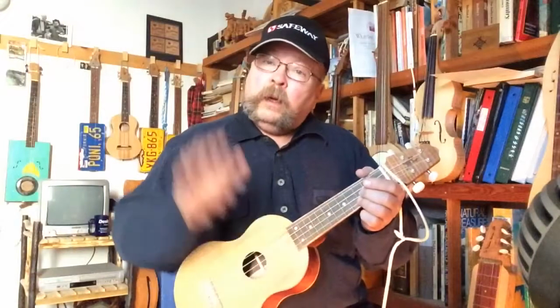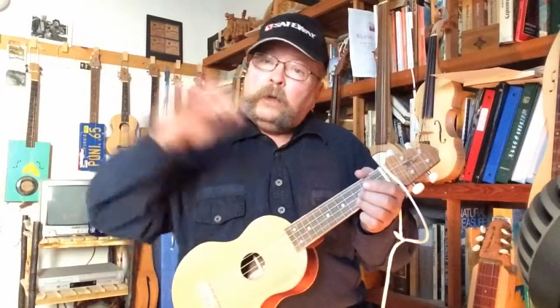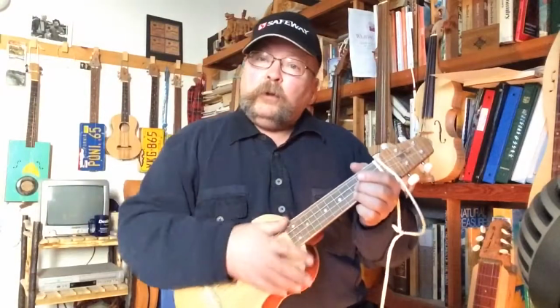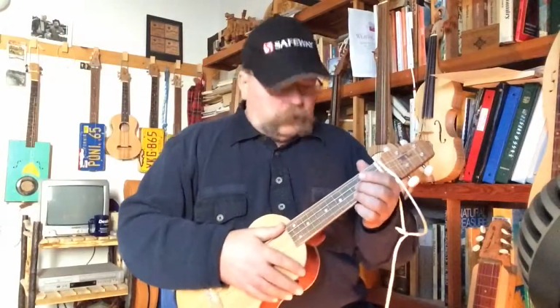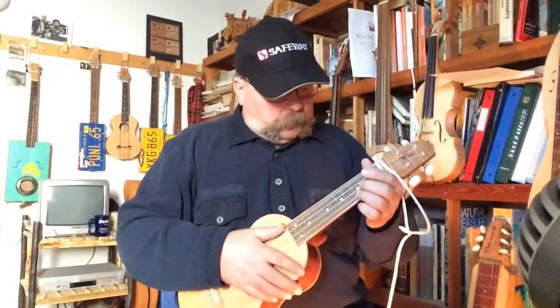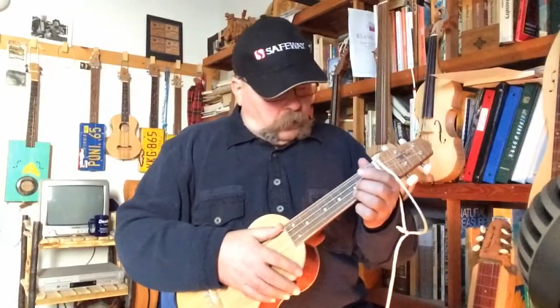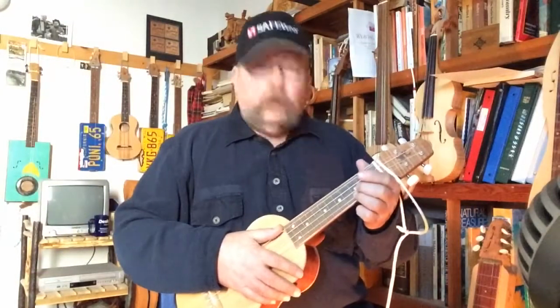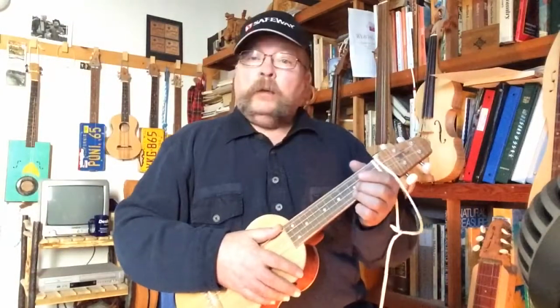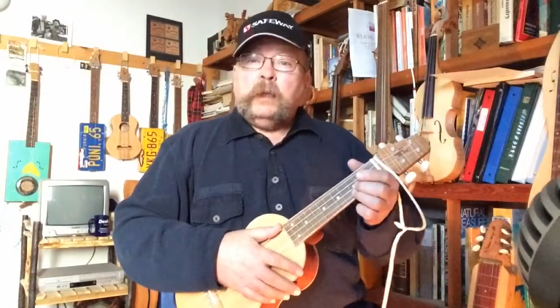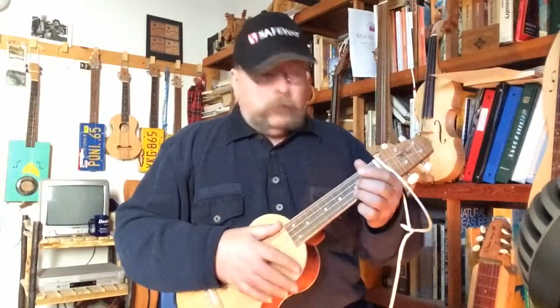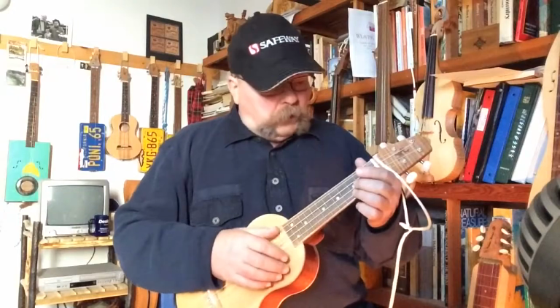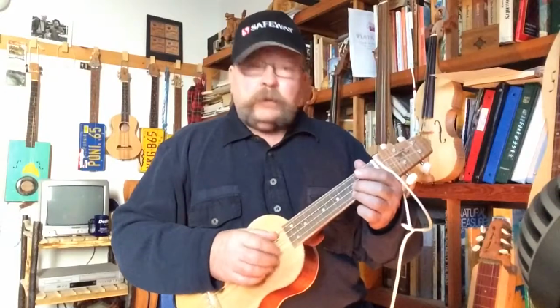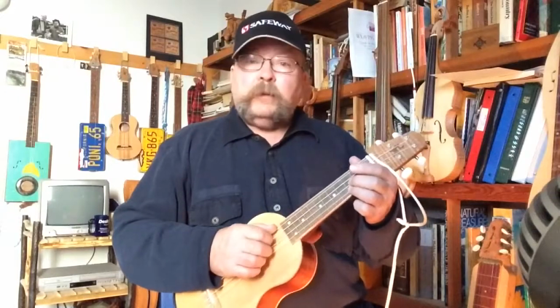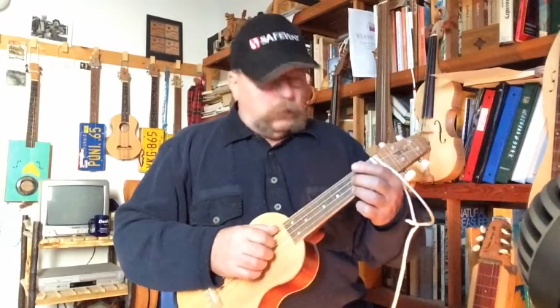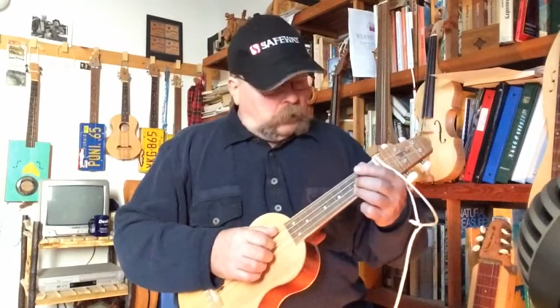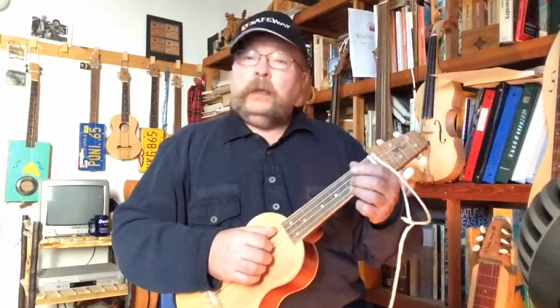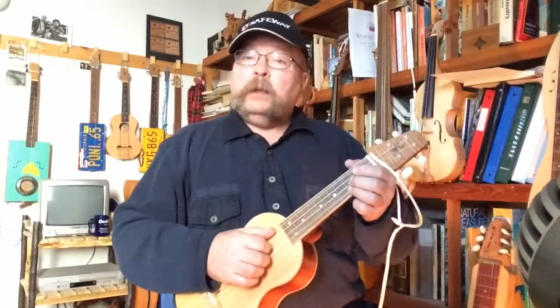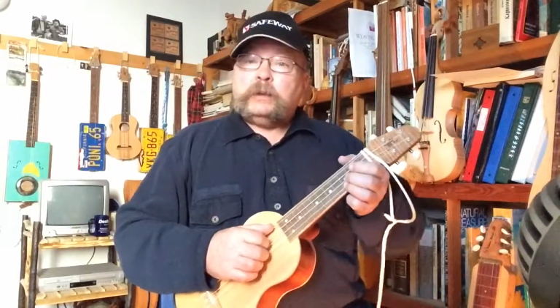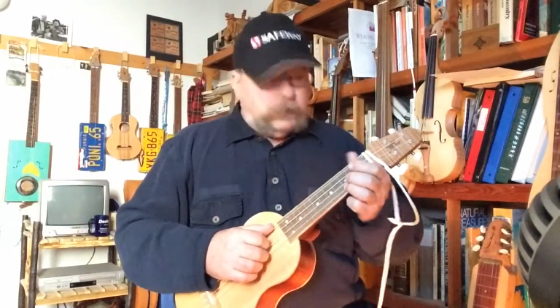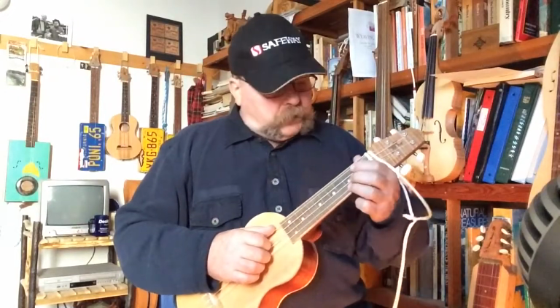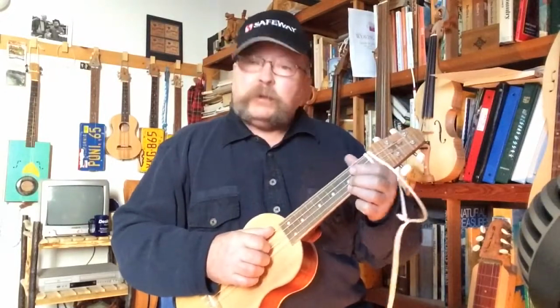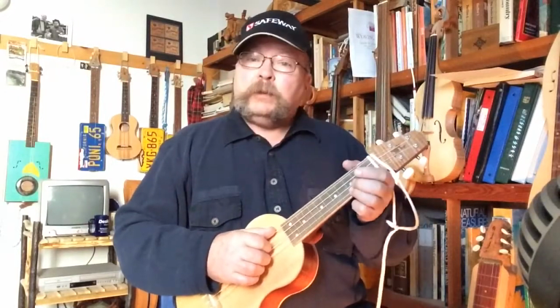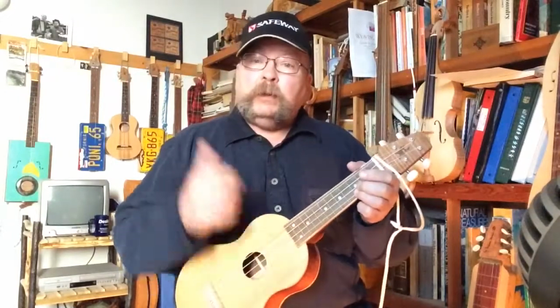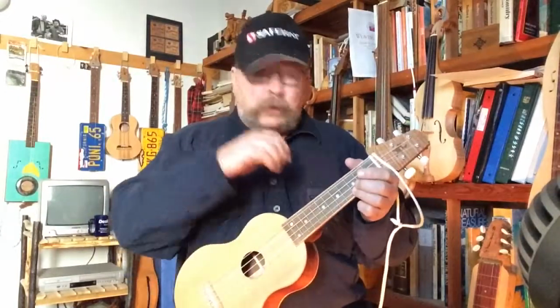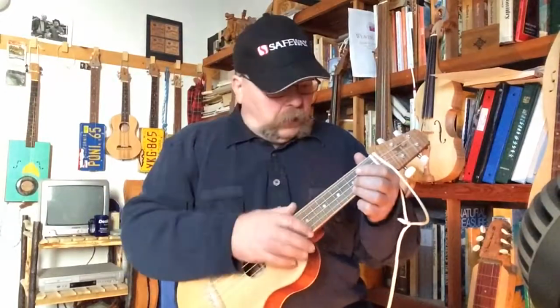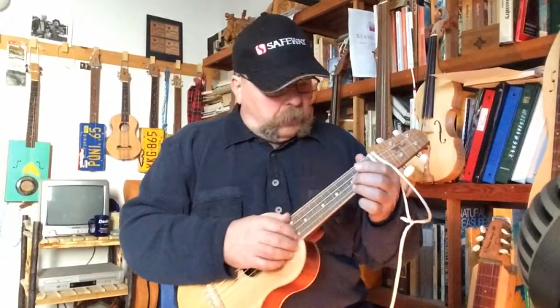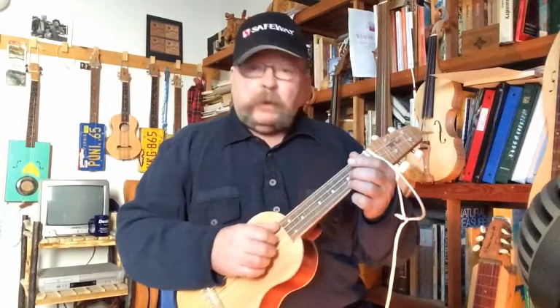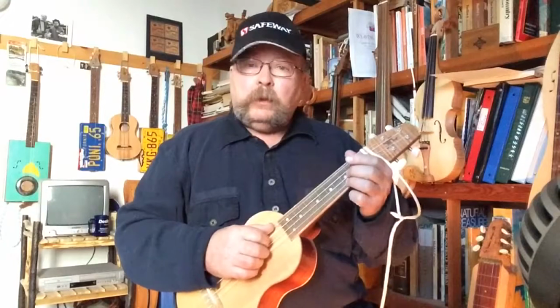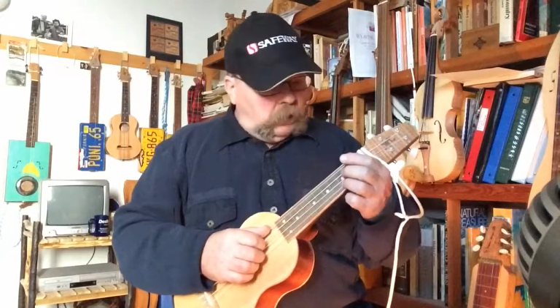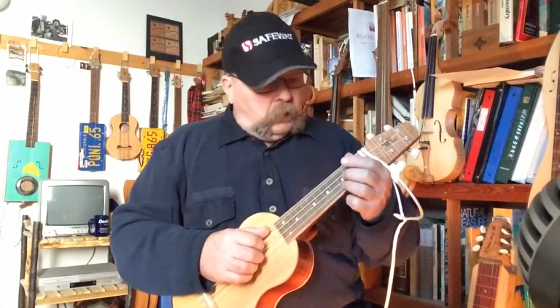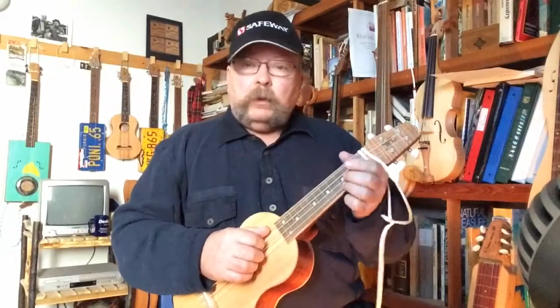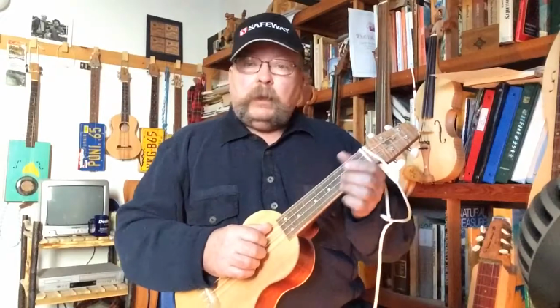Howdy folks! Well today I'm going to play some of the lesser used instruments that you see hanging up on my wall here.